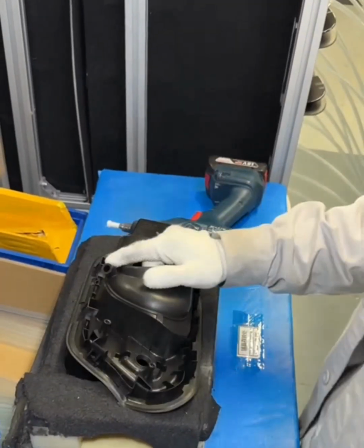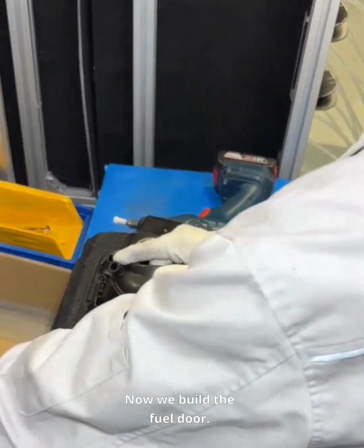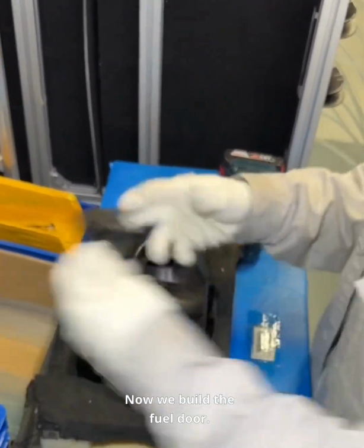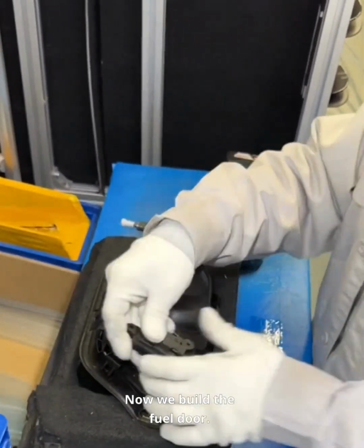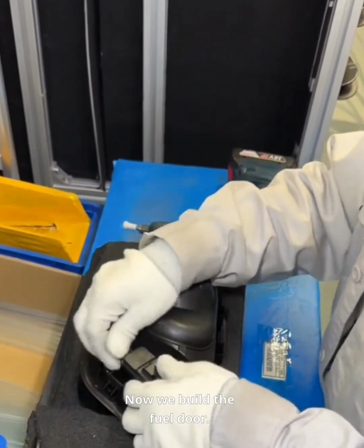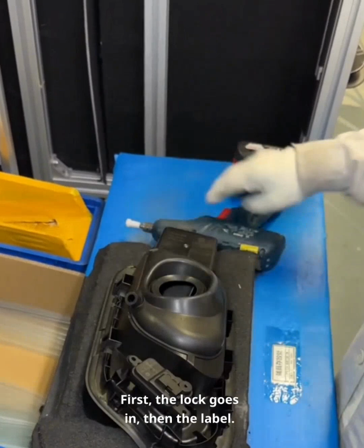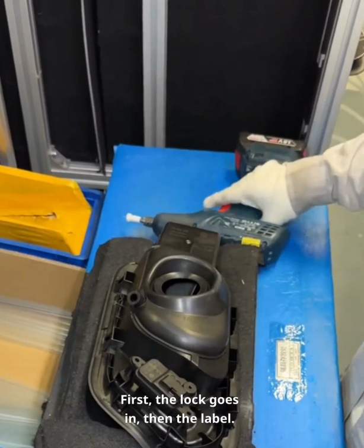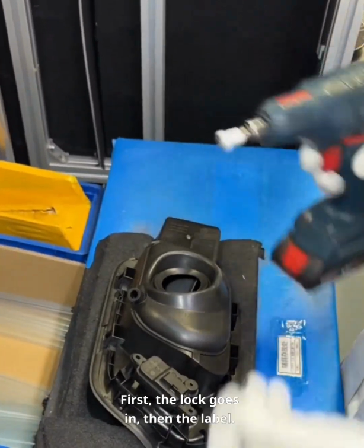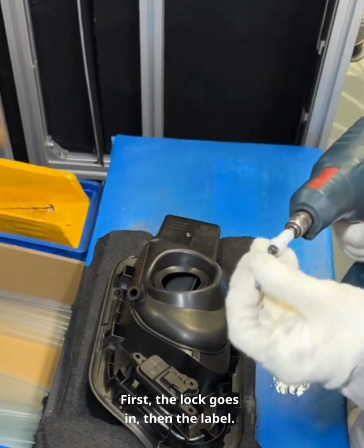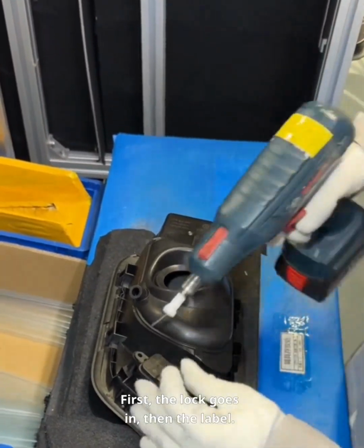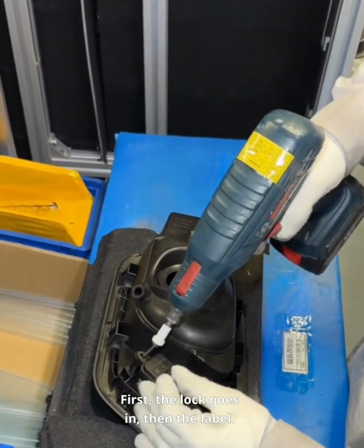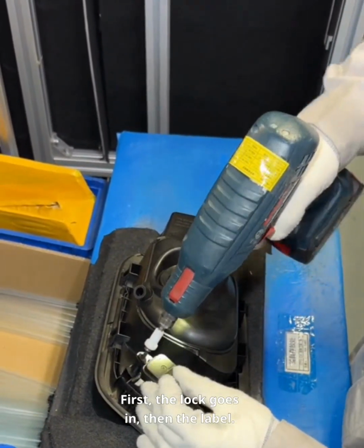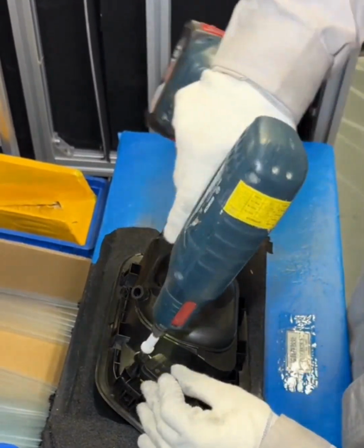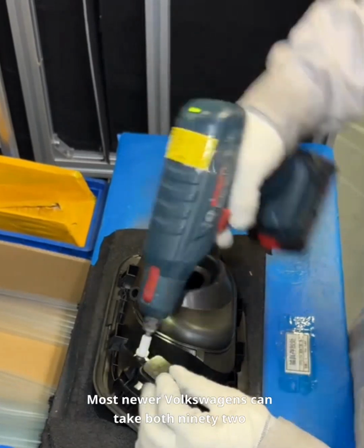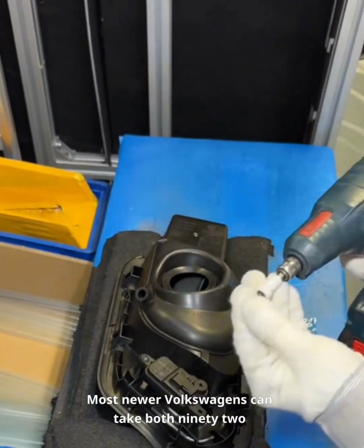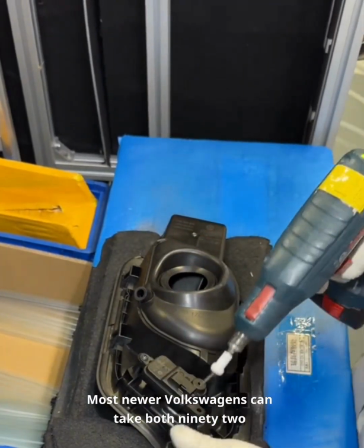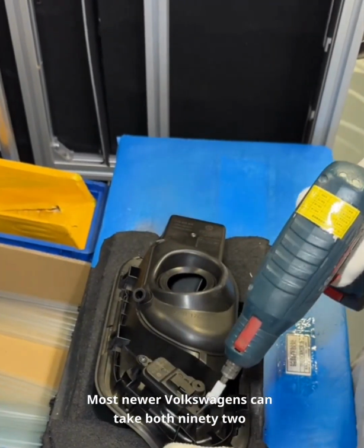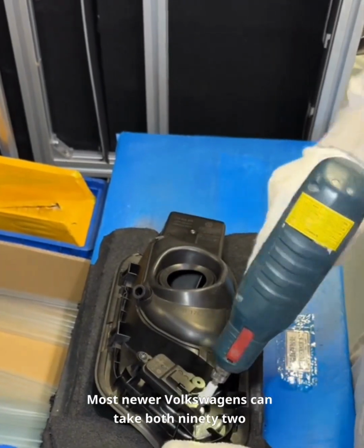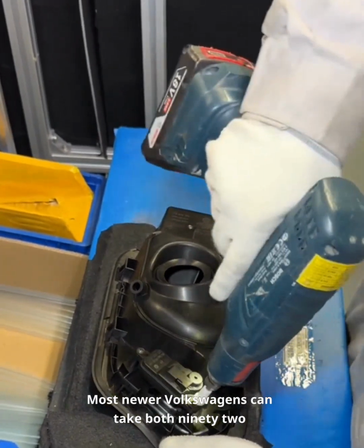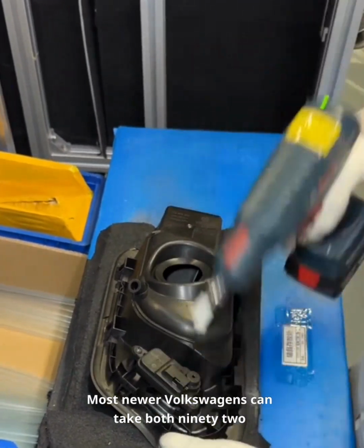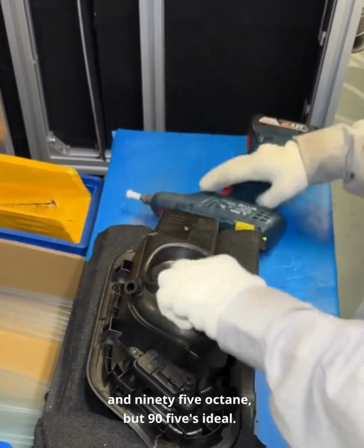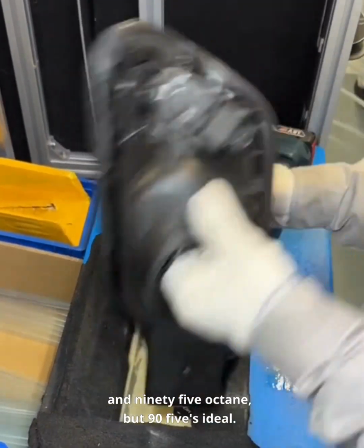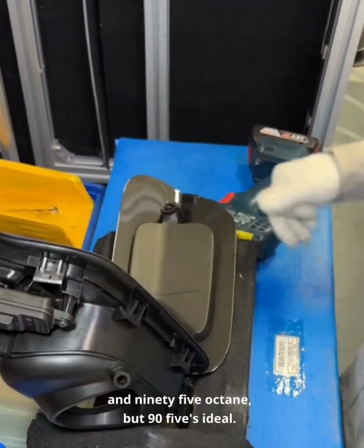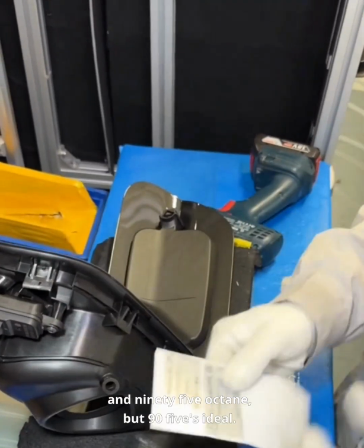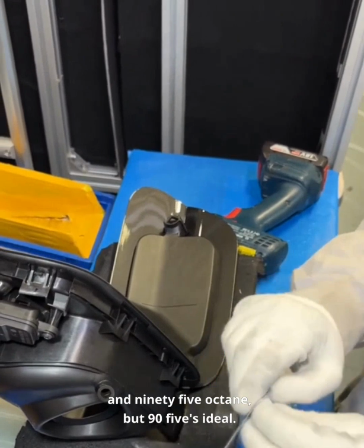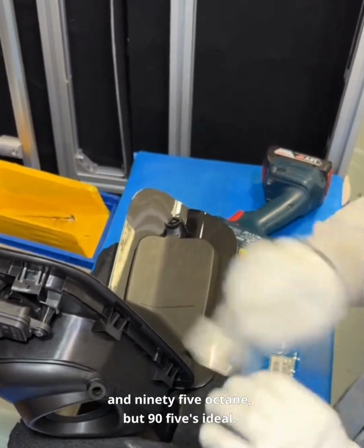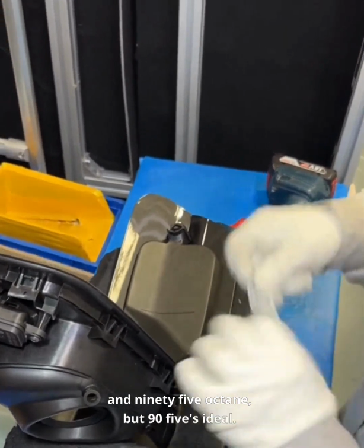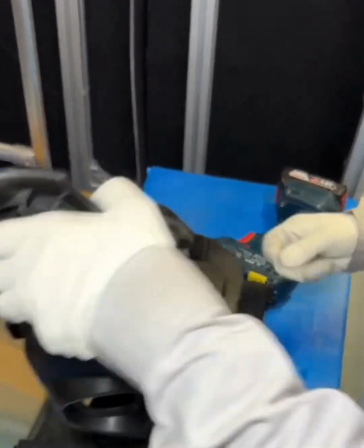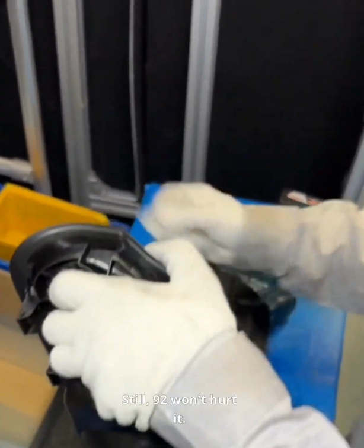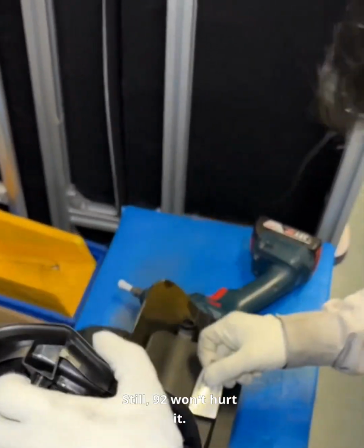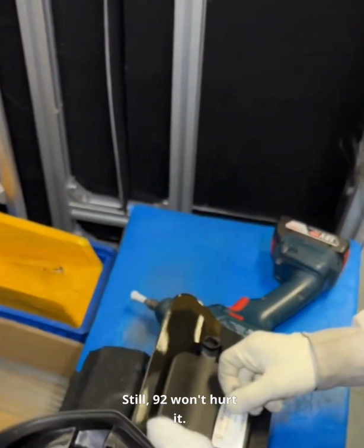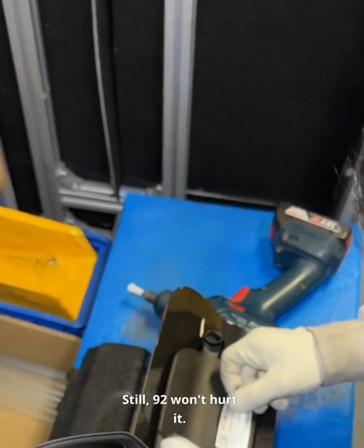Now we build the fuel door. First, the lock goes in, then the label. Most newer Volkswagens can take both 92 and 95 octane, but 95 is ideal. Still, 92 won't hurt it.